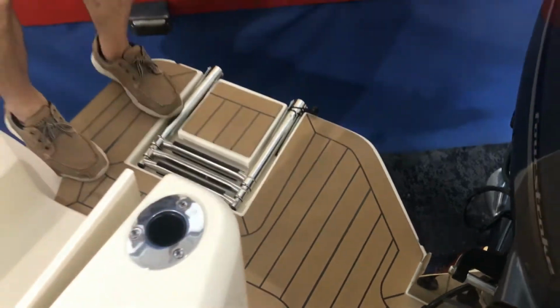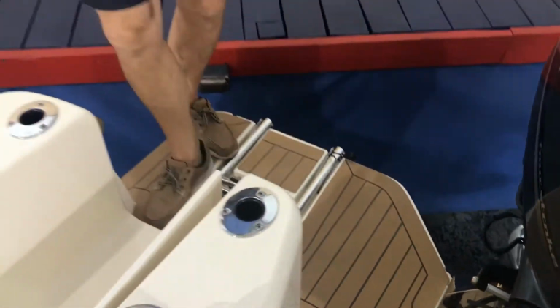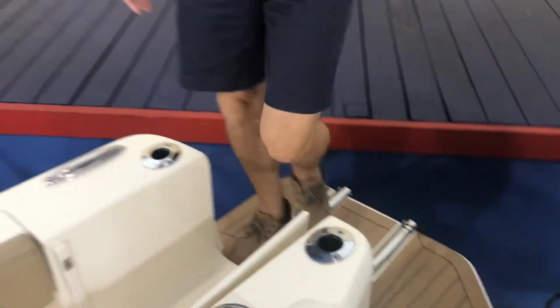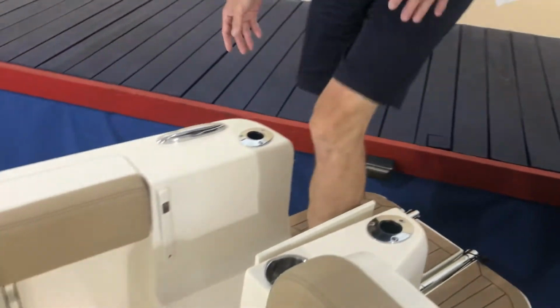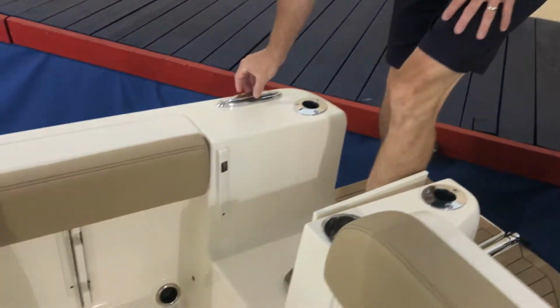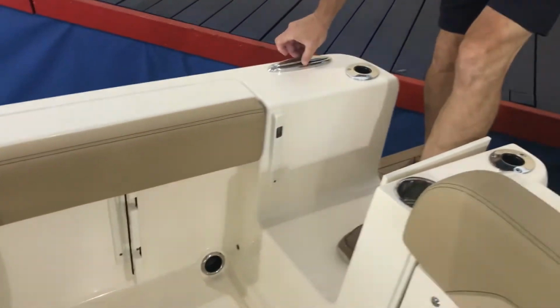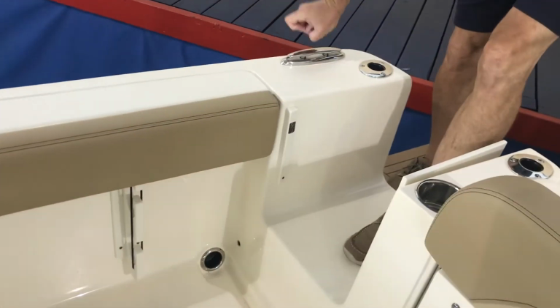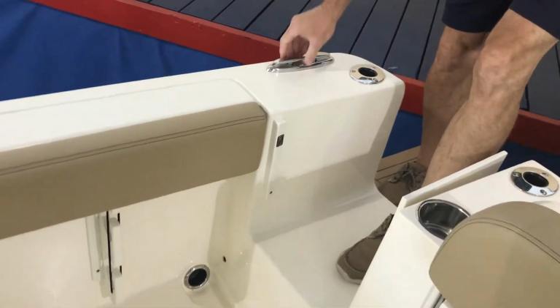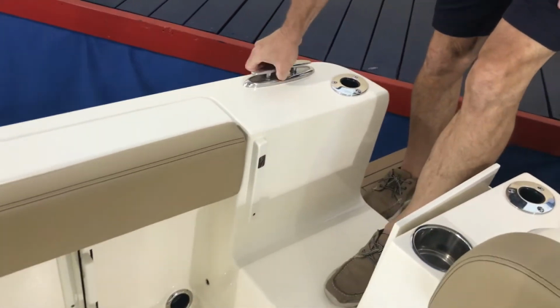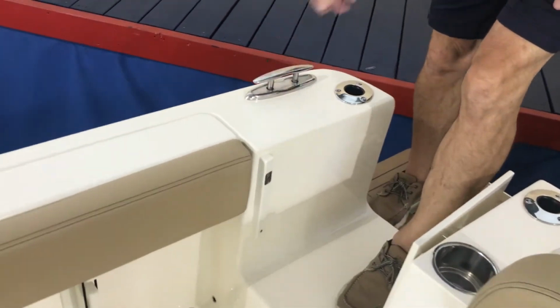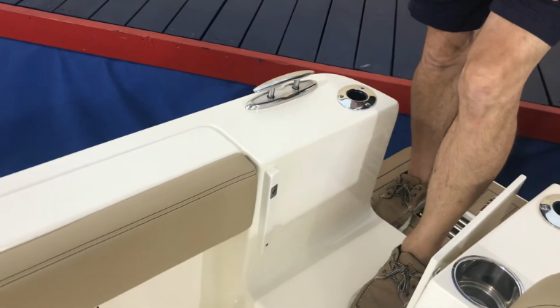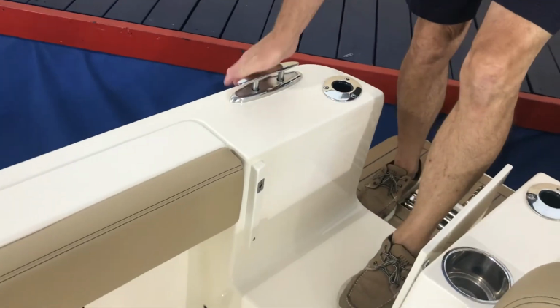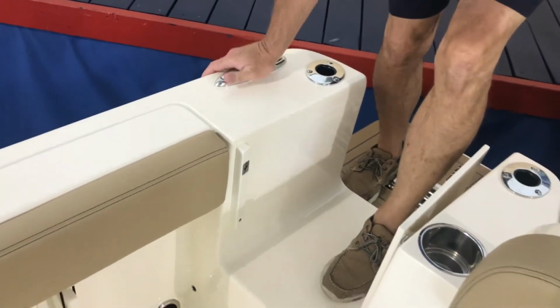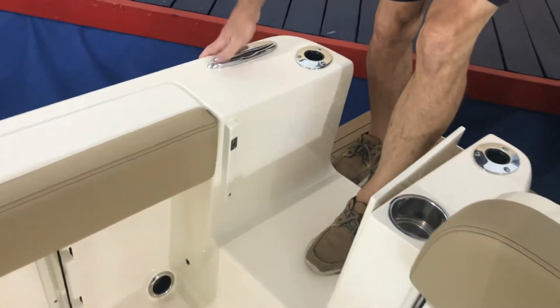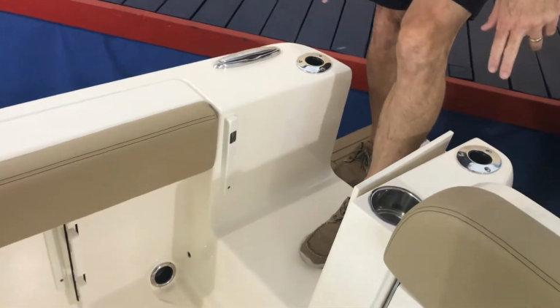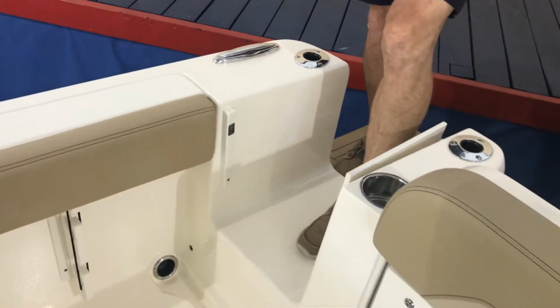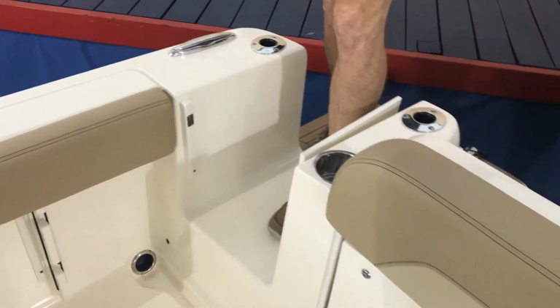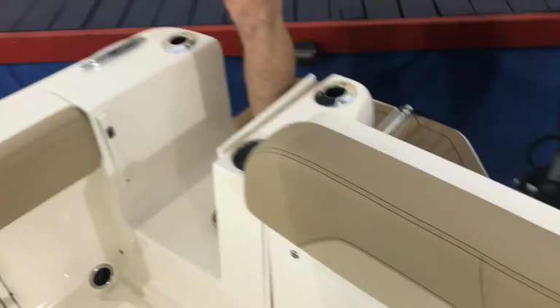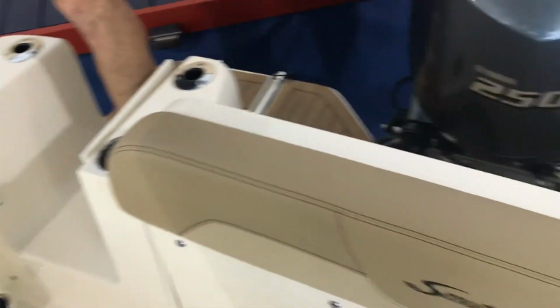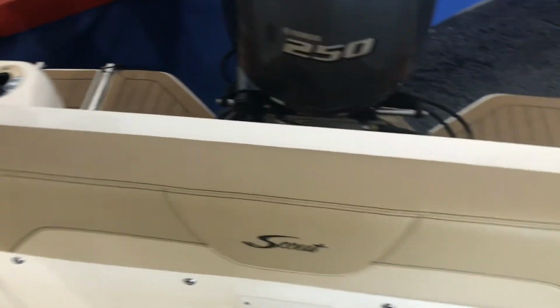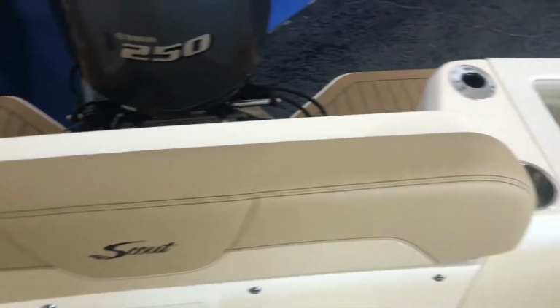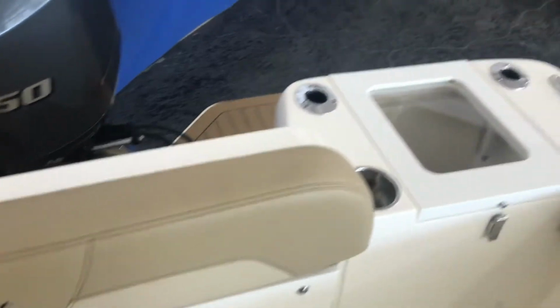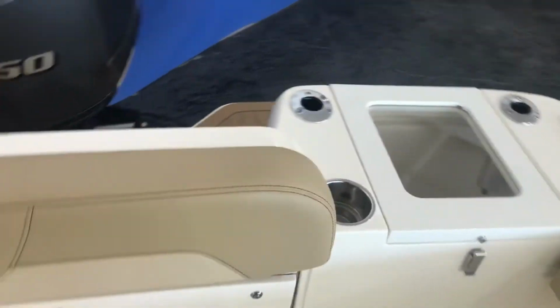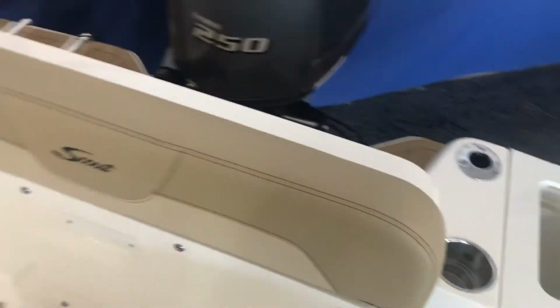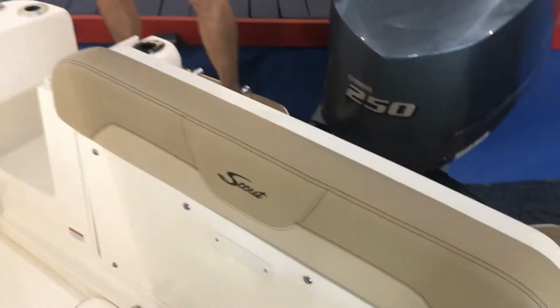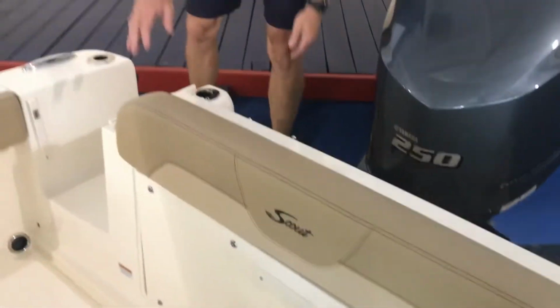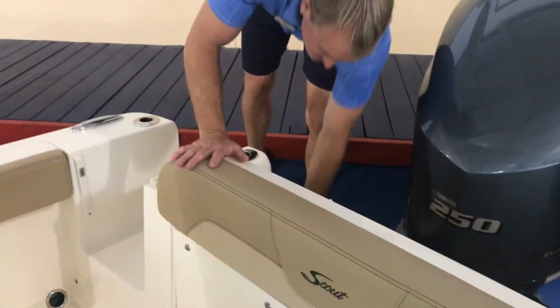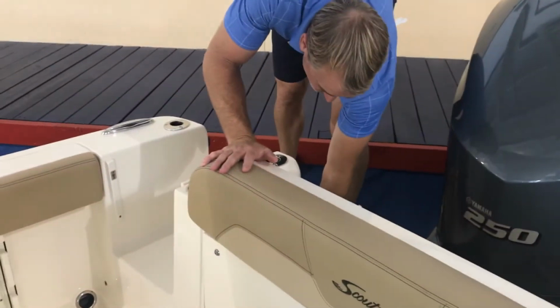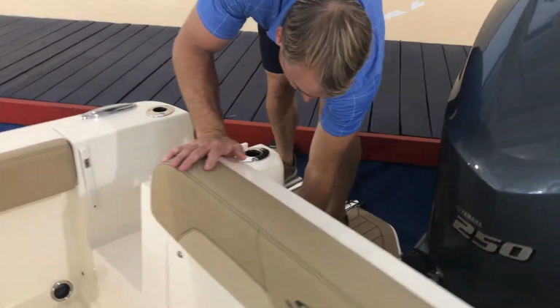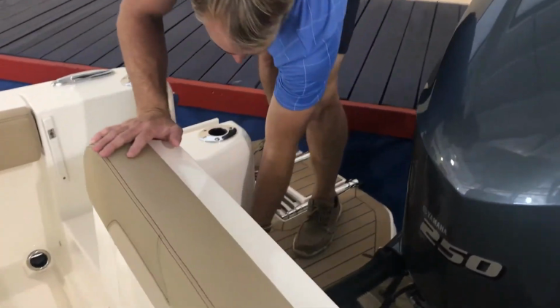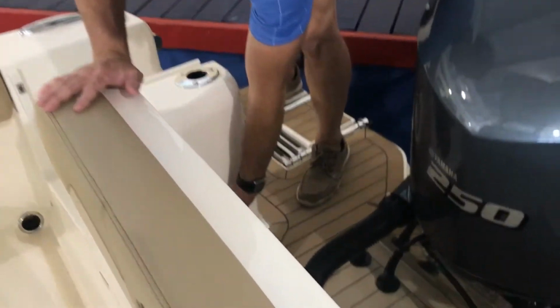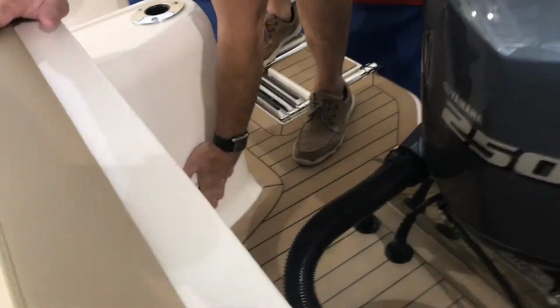We've got a boarding door over on the starboard side, pop-up cleats all around the boat — really nice. Four rod holders across the back. This particular 235 has got a raw water wash down on it right here also.